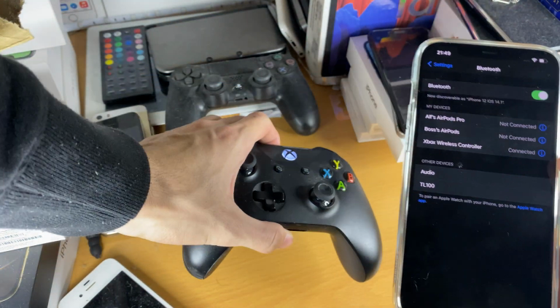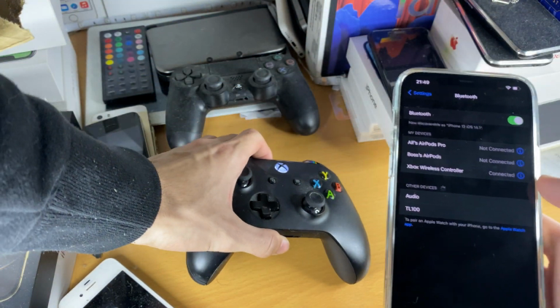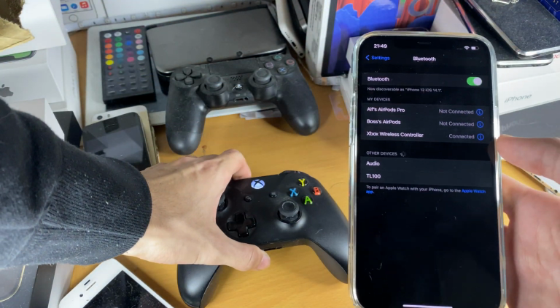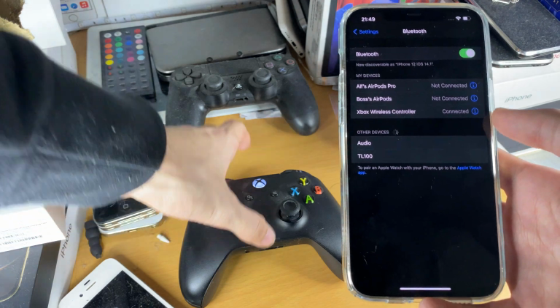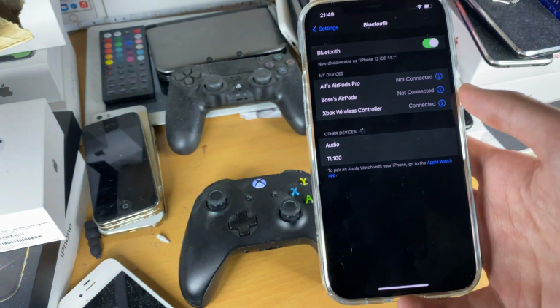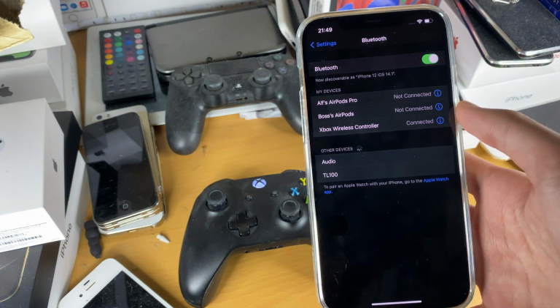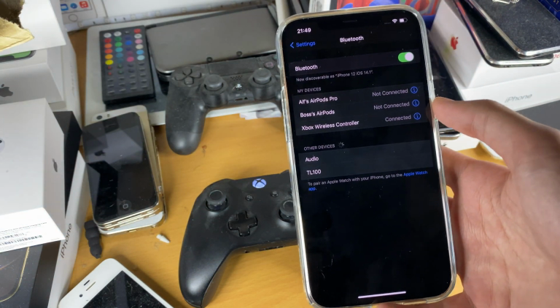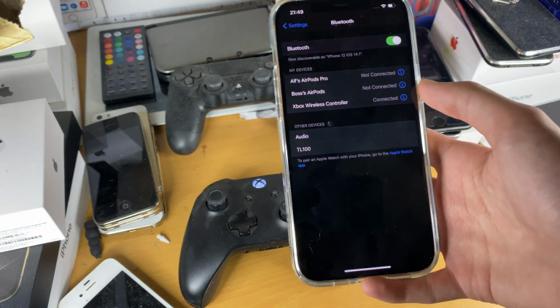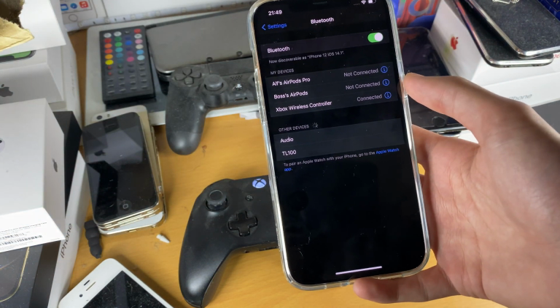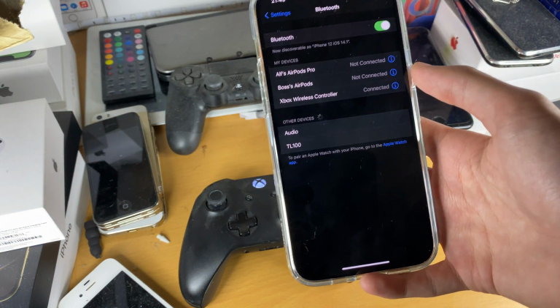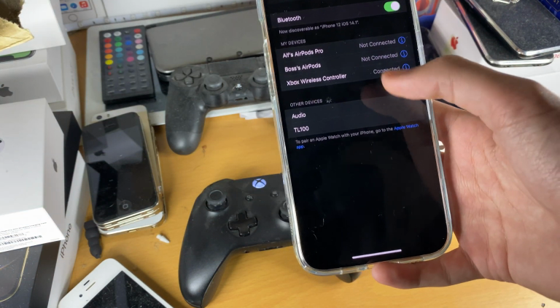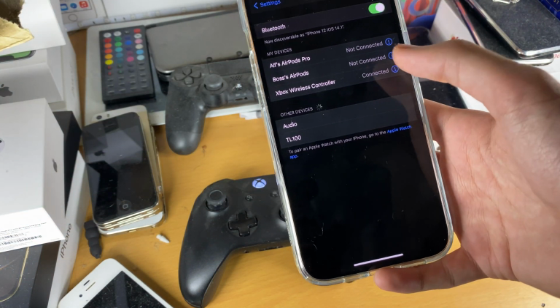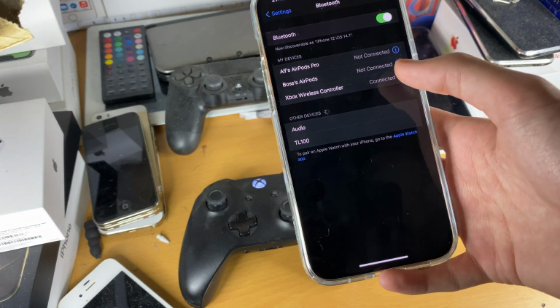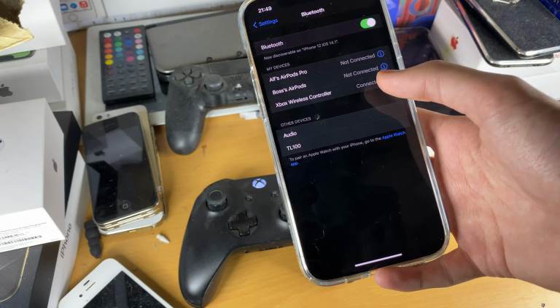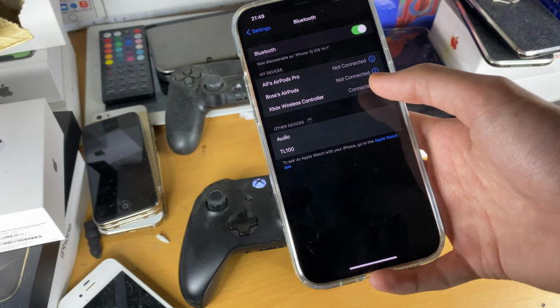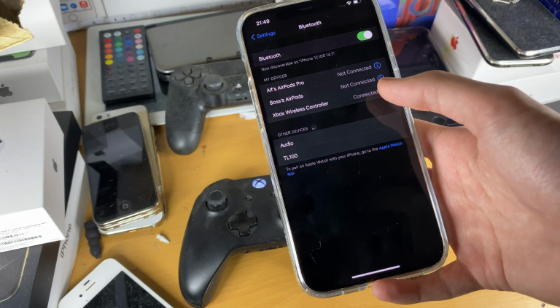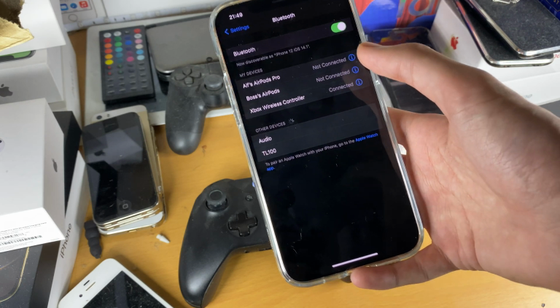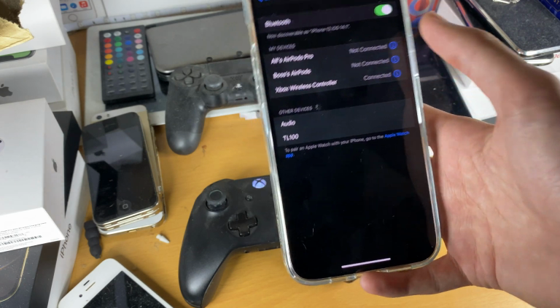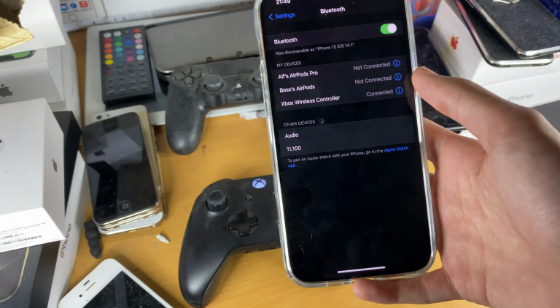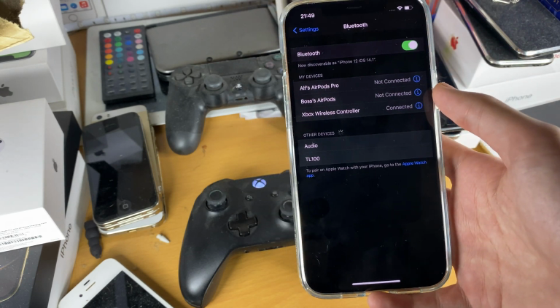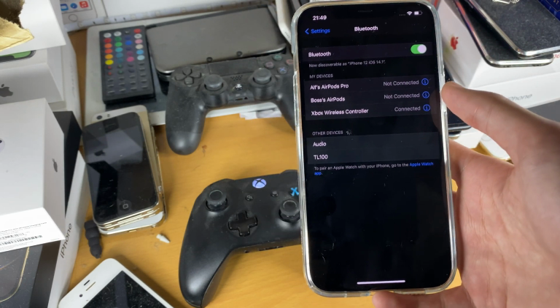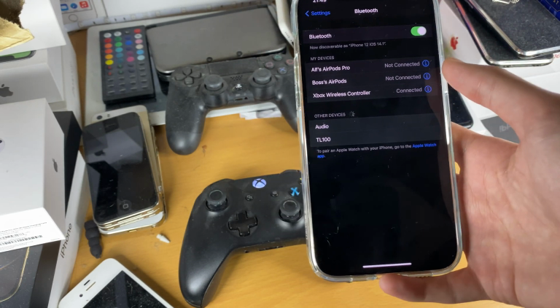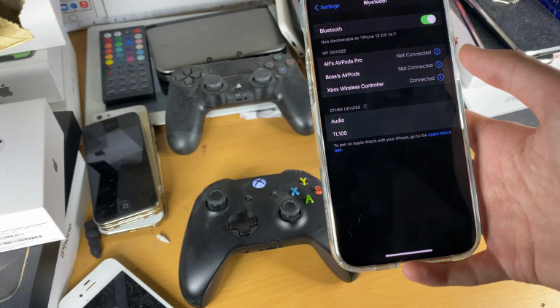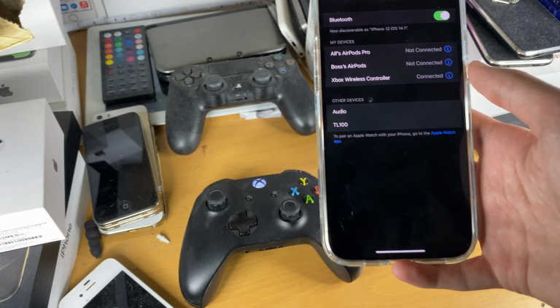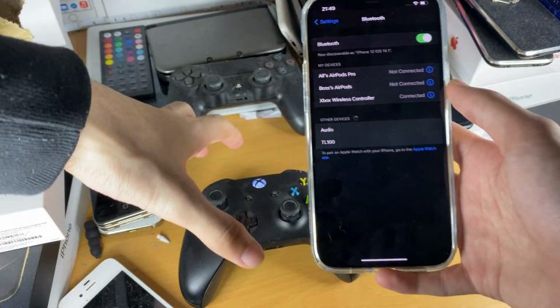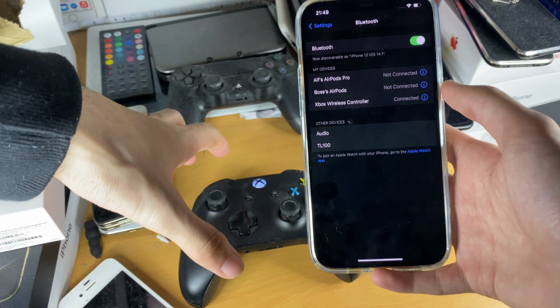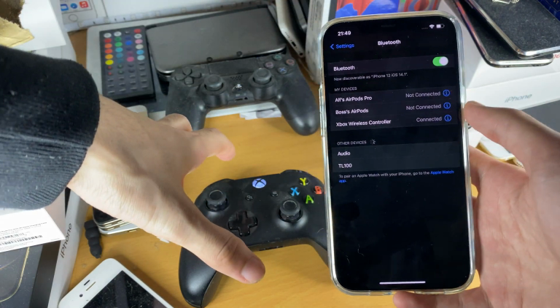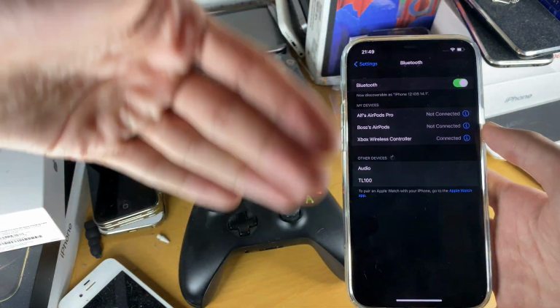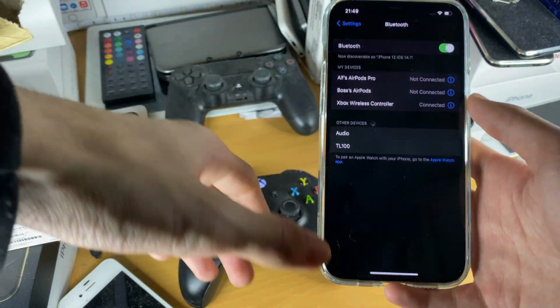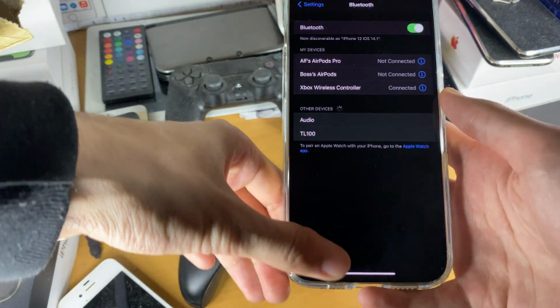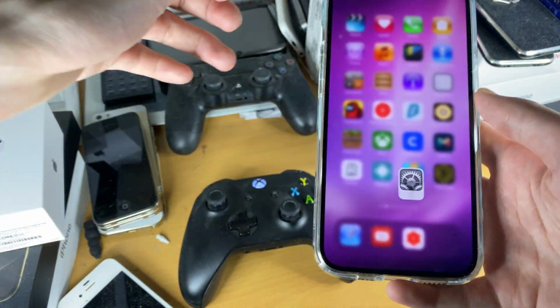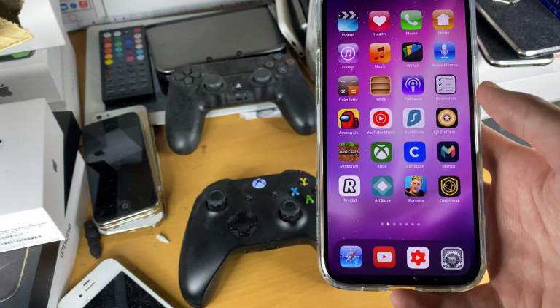If you're running older iOS 14 firmware or iOS 13, this process can be kind of glitchy. What I advise you do is restart your iPhone. If it fails a lot on the Xbox One controller, try again and then you should be connected.